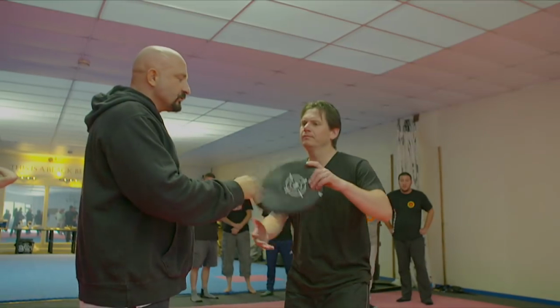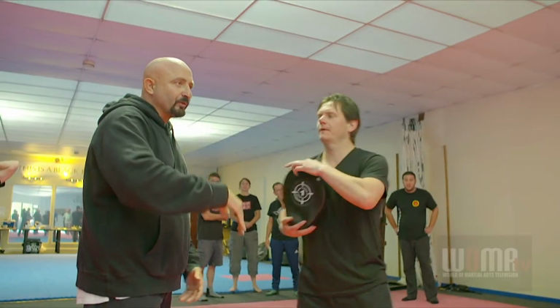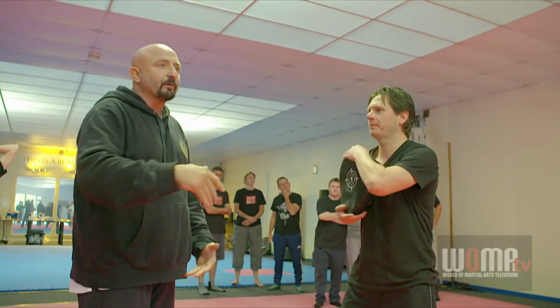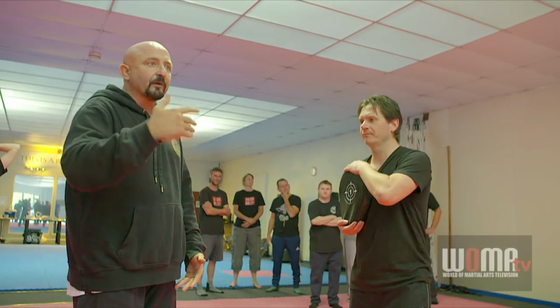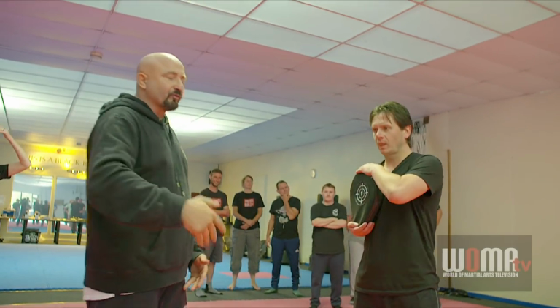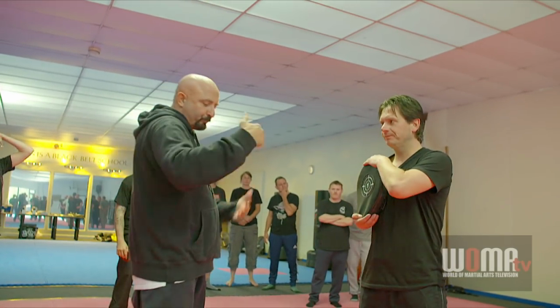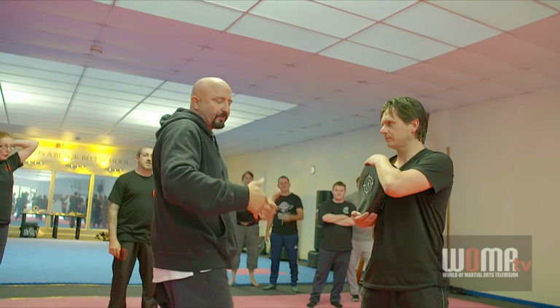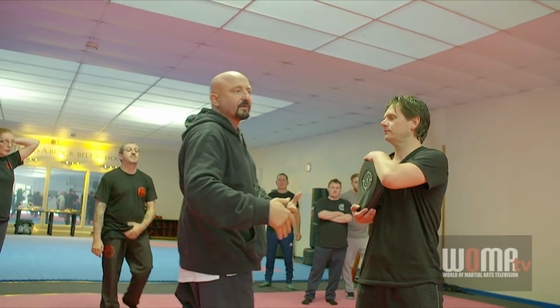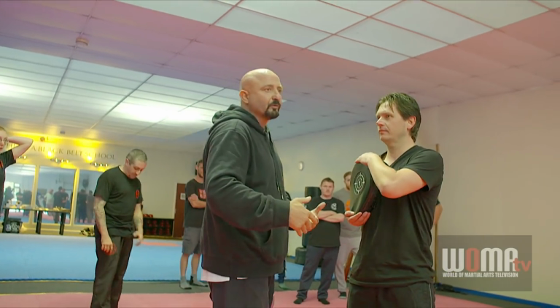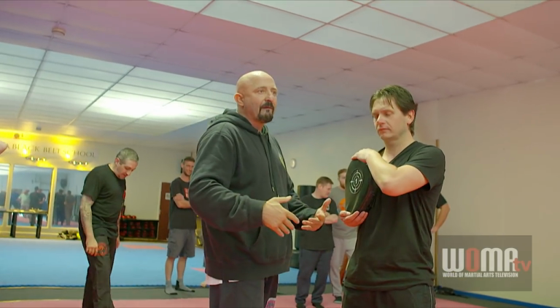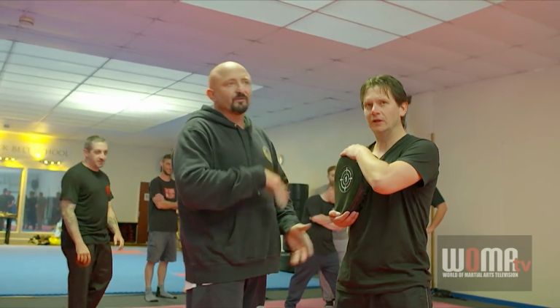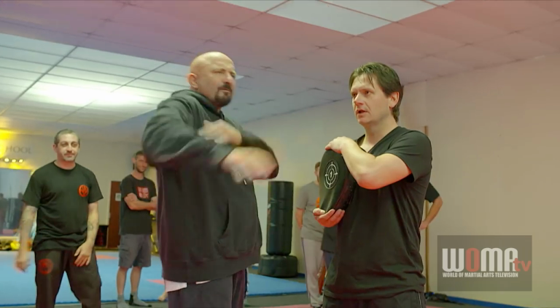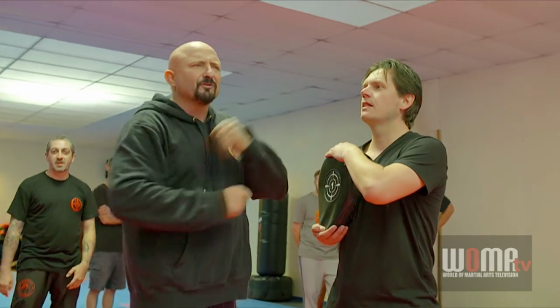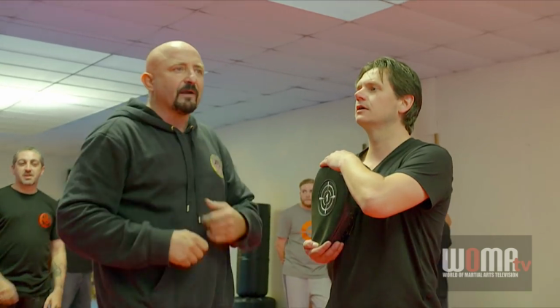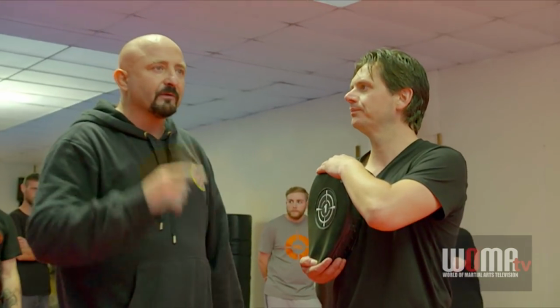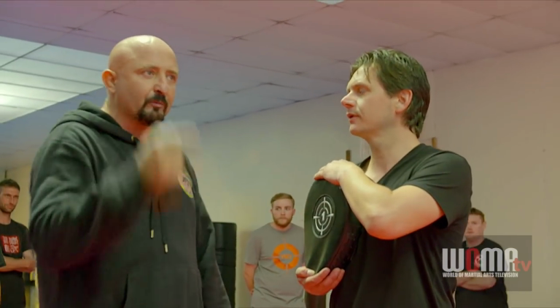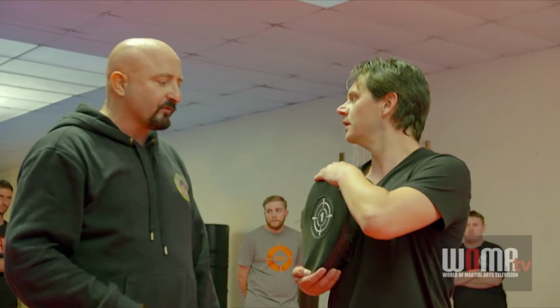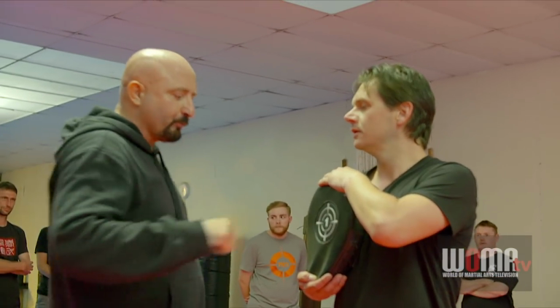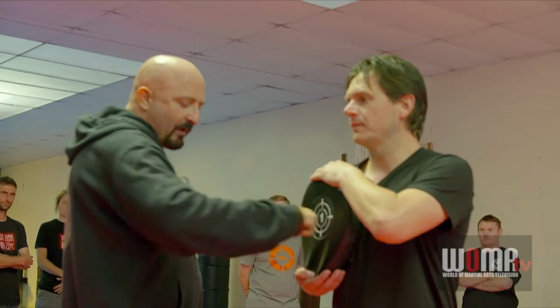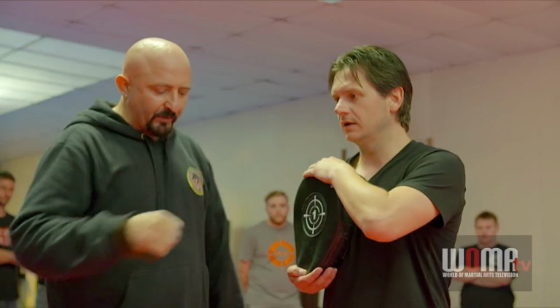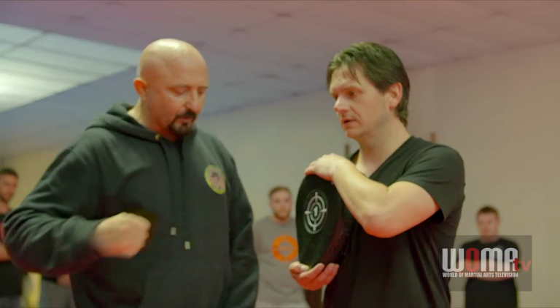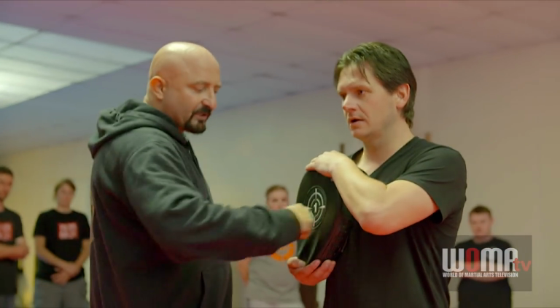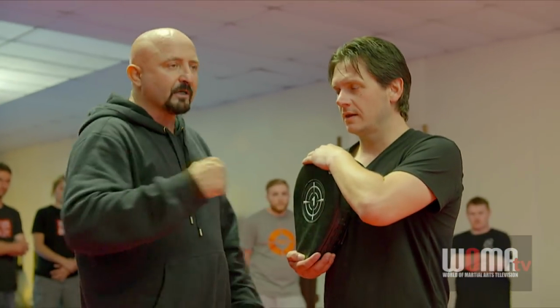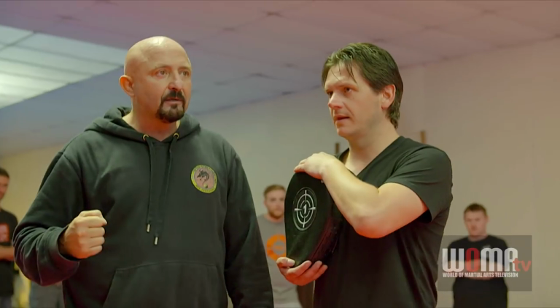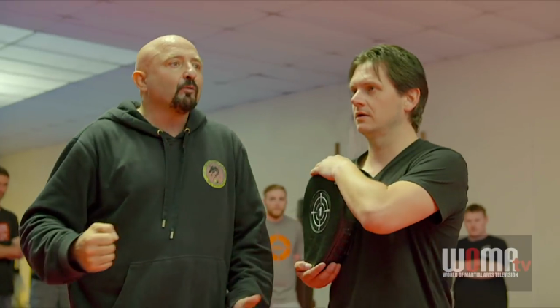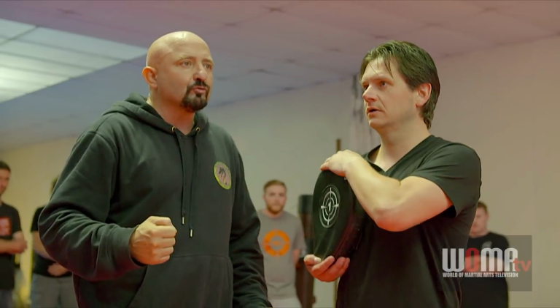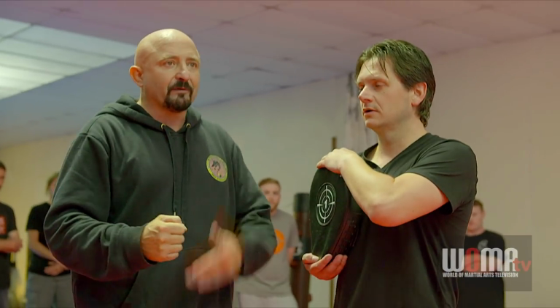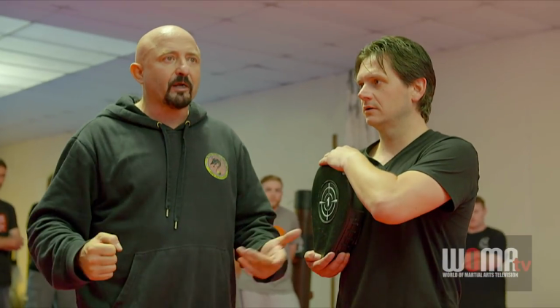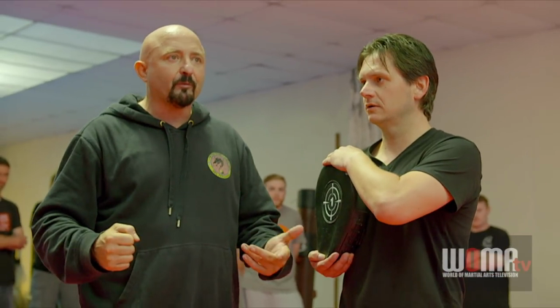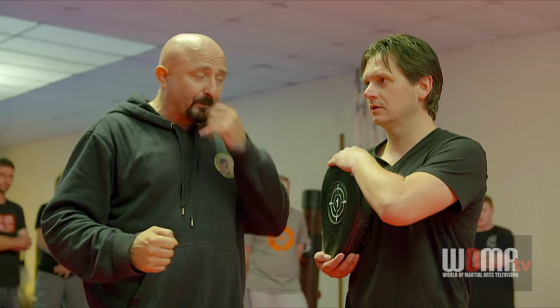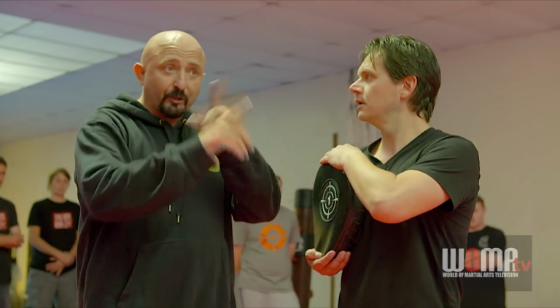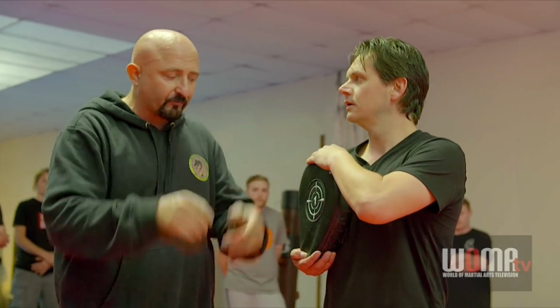We've got to analyze and break down the techniques we're doing, because the internal mechanics is very important. We have the hook punch — the Wing Chun hook punch. People don't even know we have a hook punch.